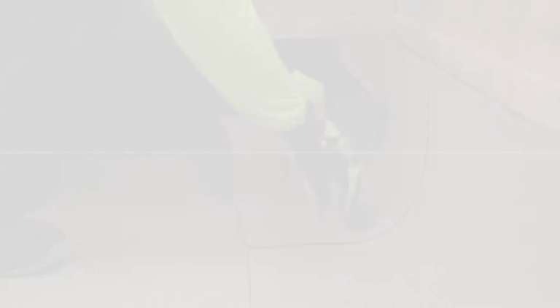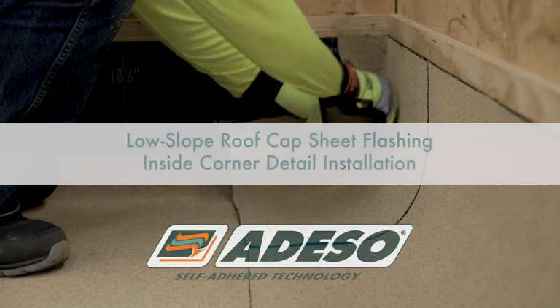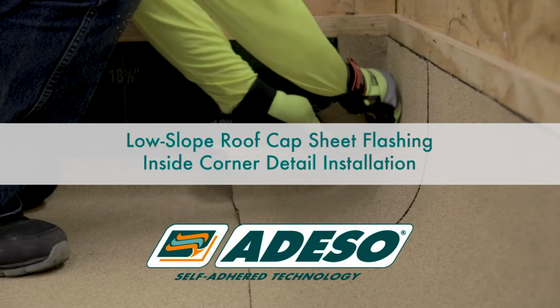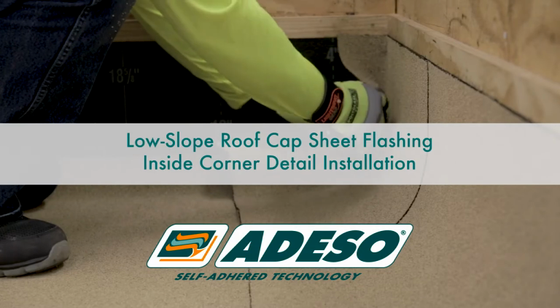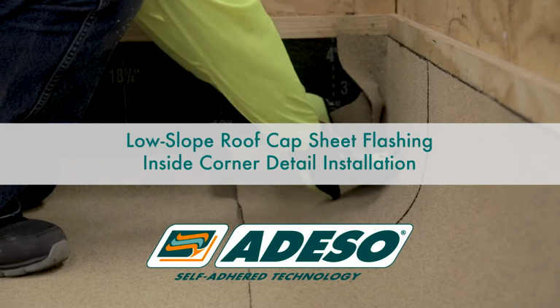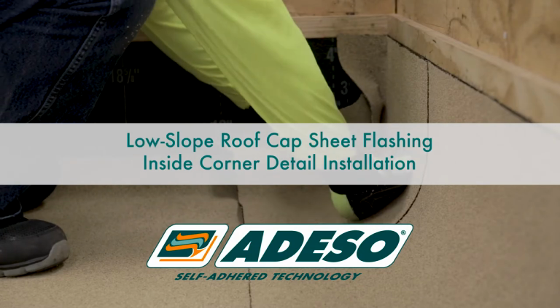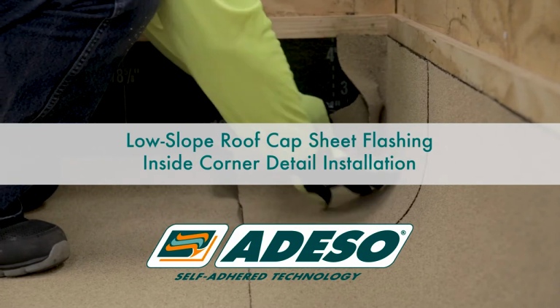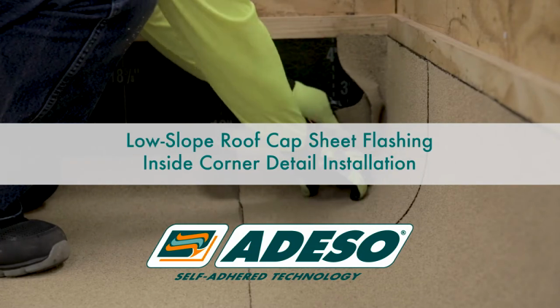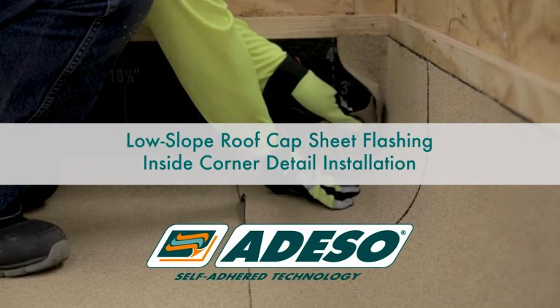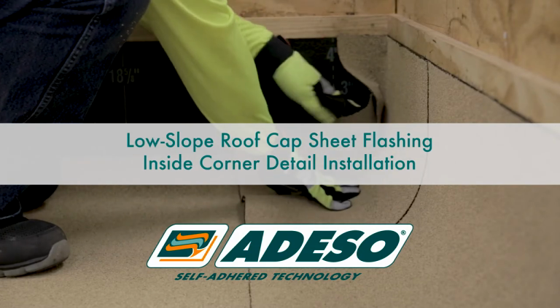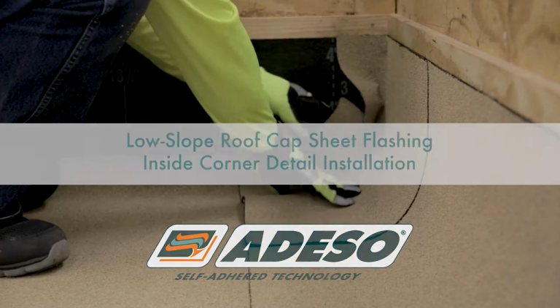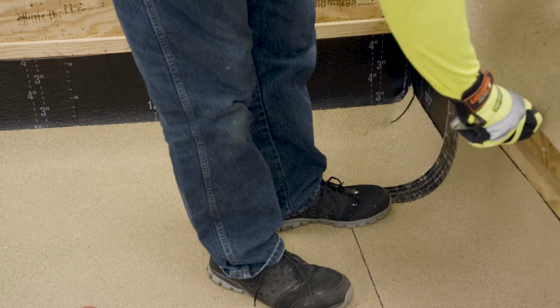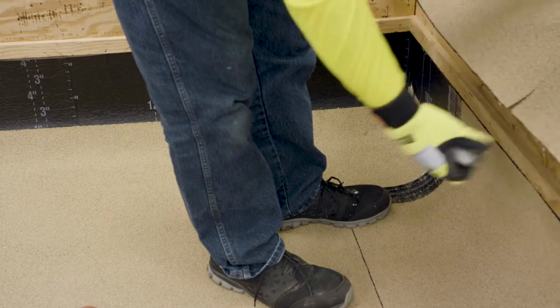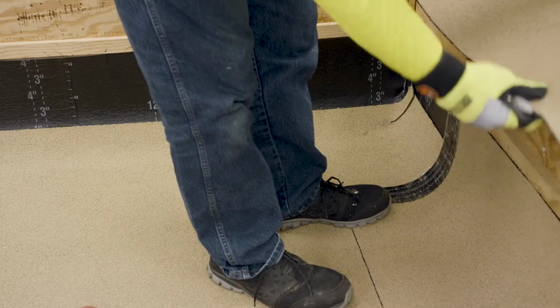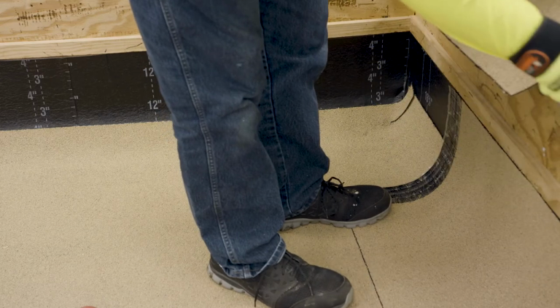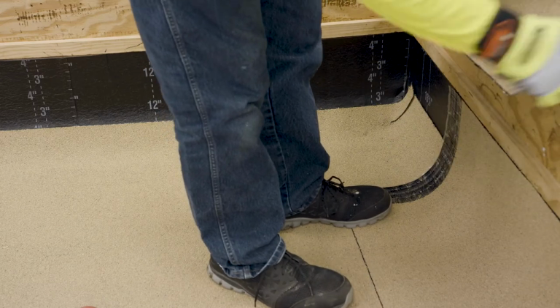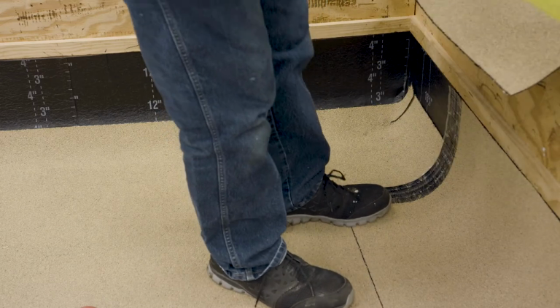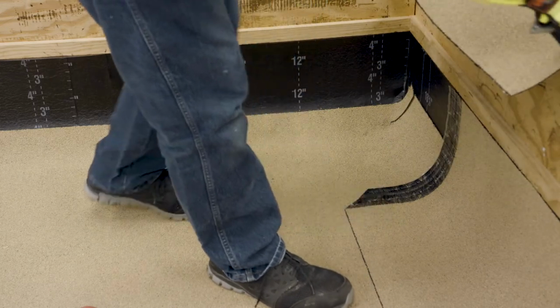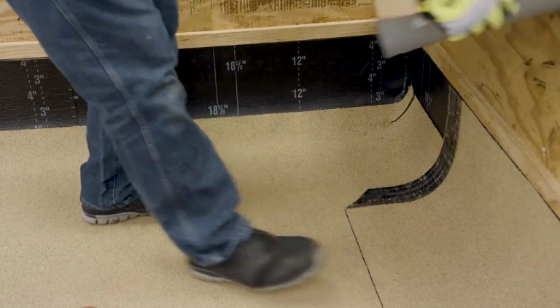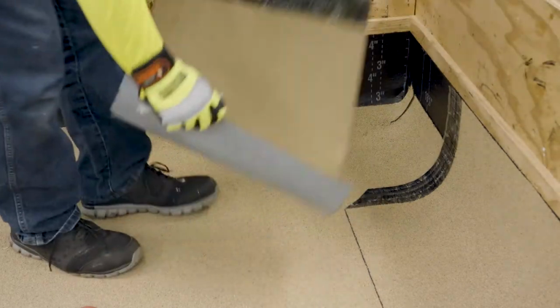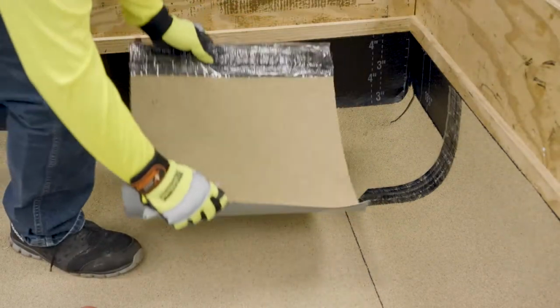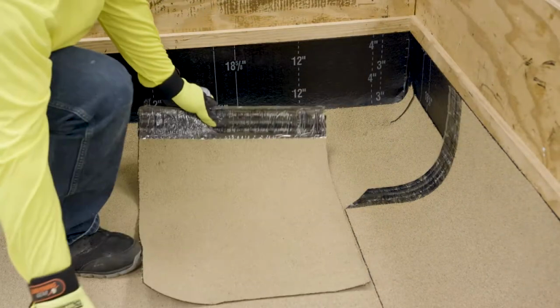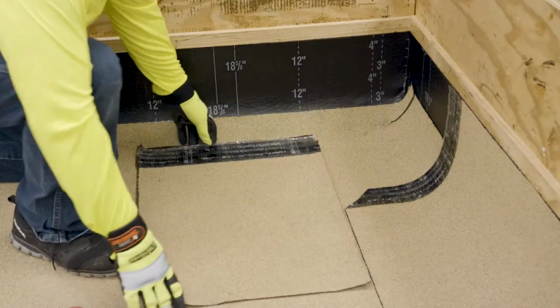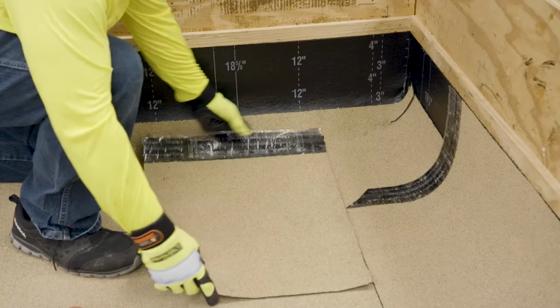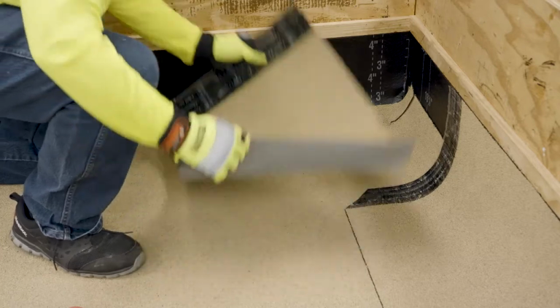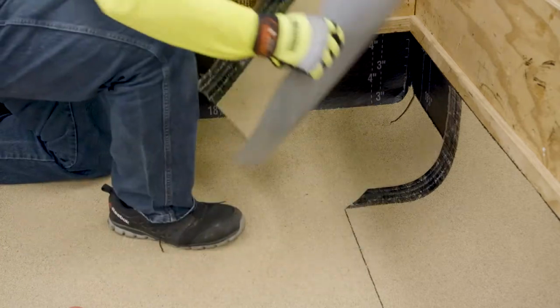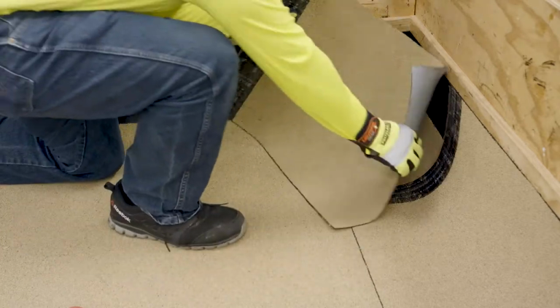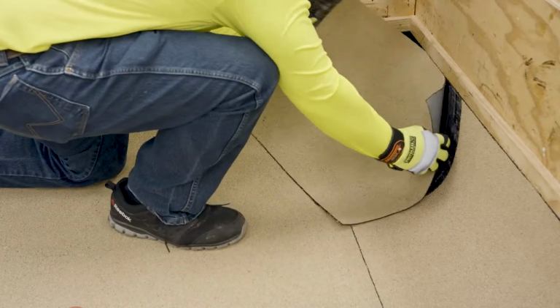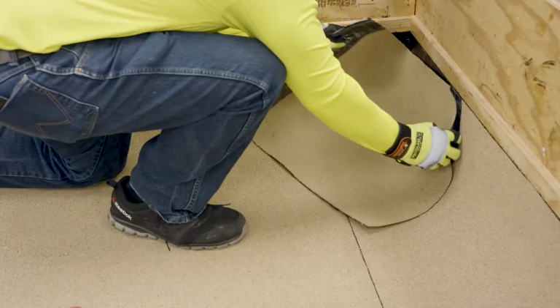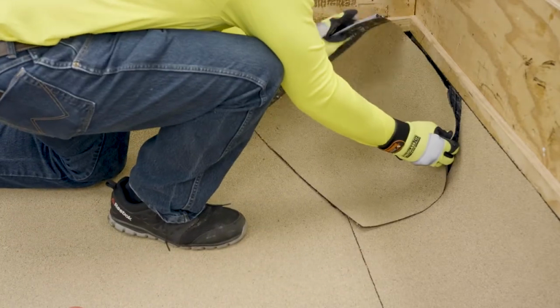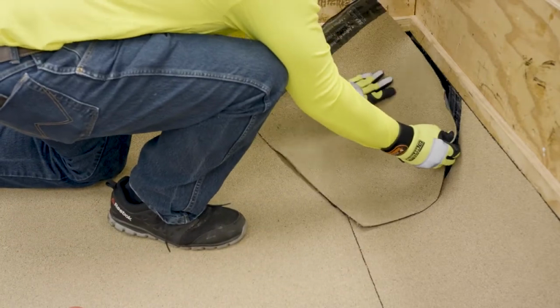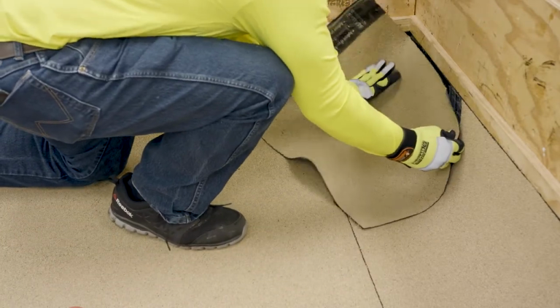Low slope roof cap sheet flashing inside corner detail installation. When cap flashings are required to wrap an inside corner, cut the cap flashing to a manageable width allowing it to be lapped at least 3 inches. Use the selvedge edge end of the sheet and discard the rest.